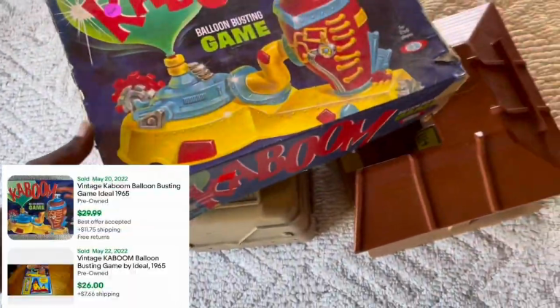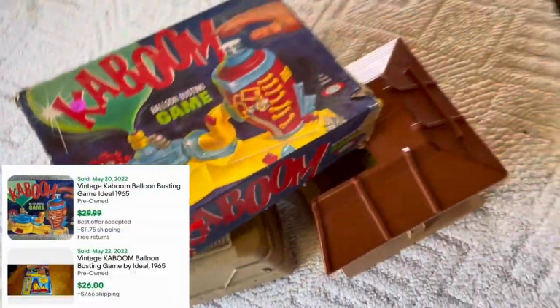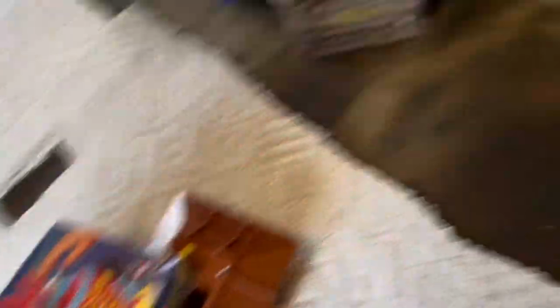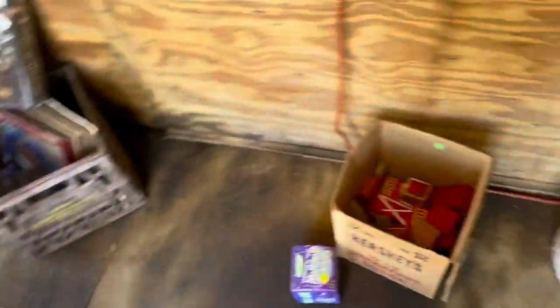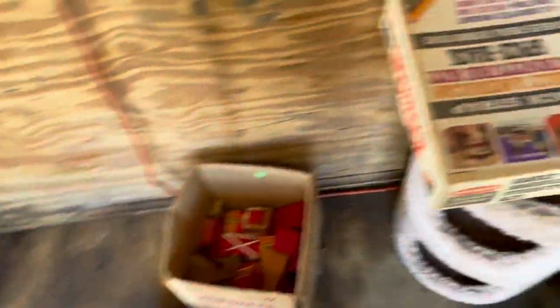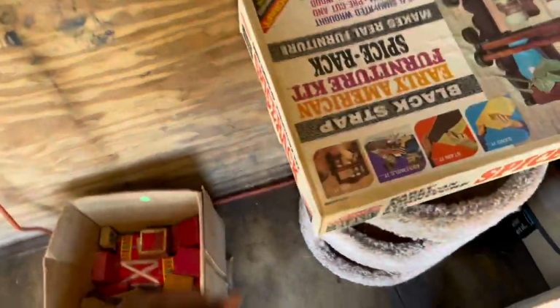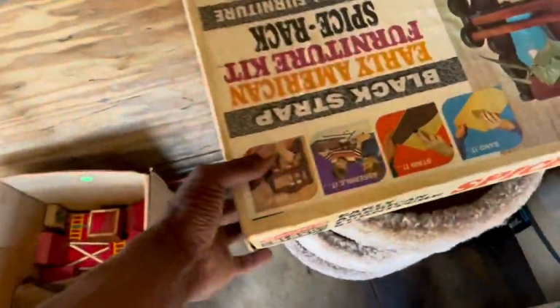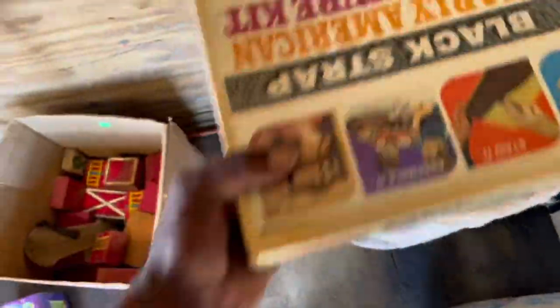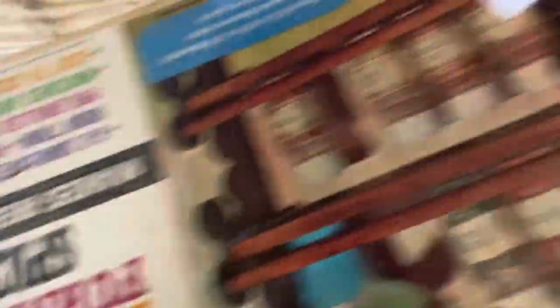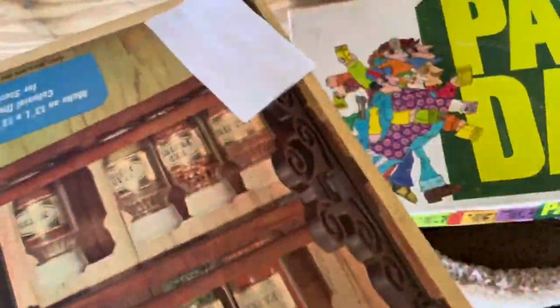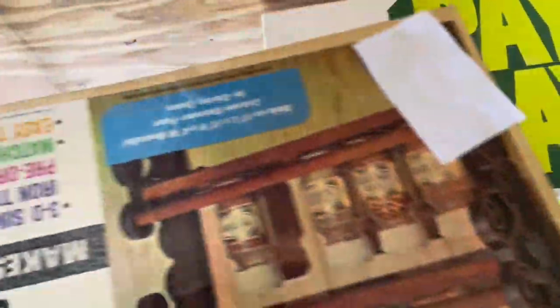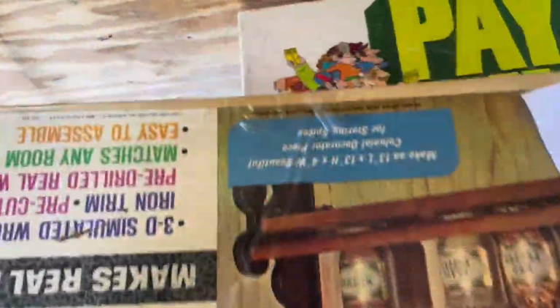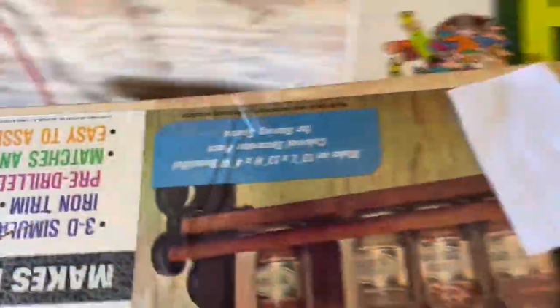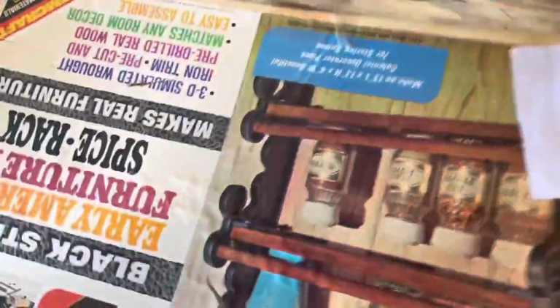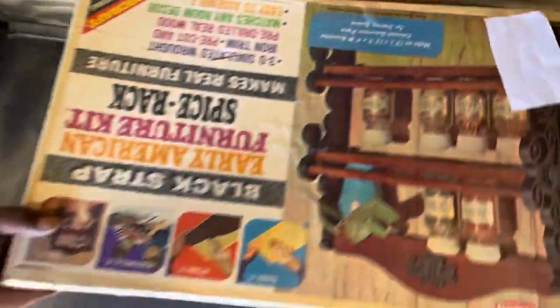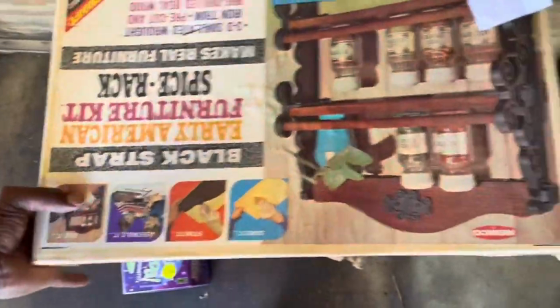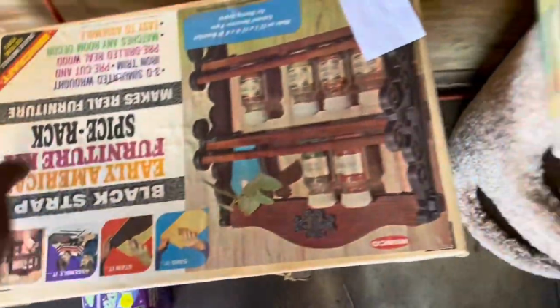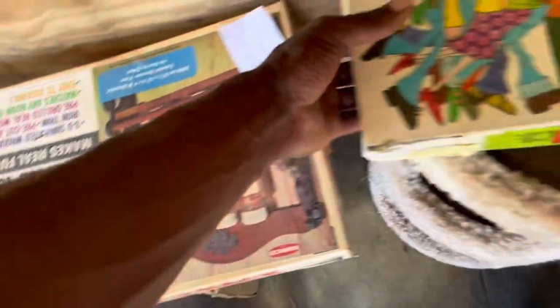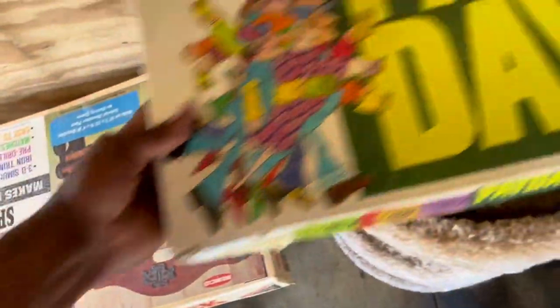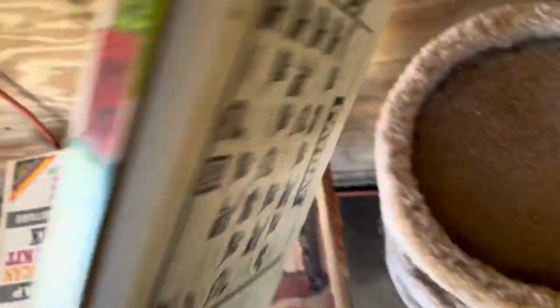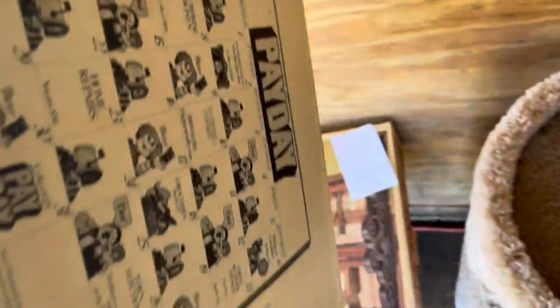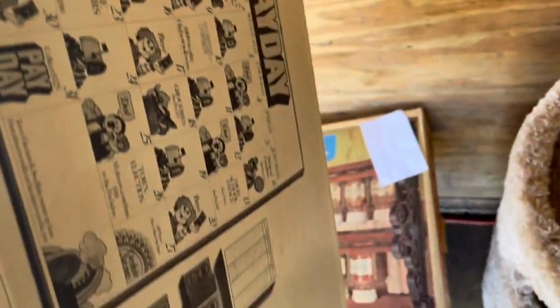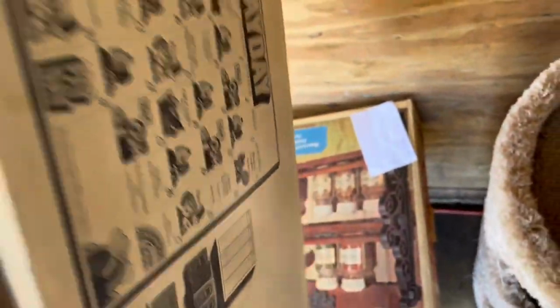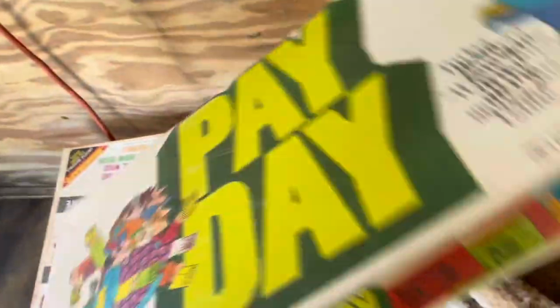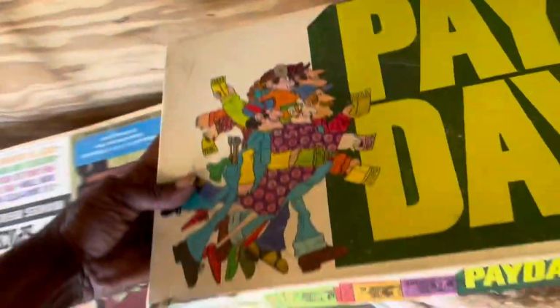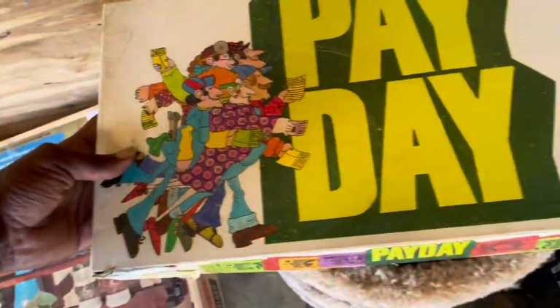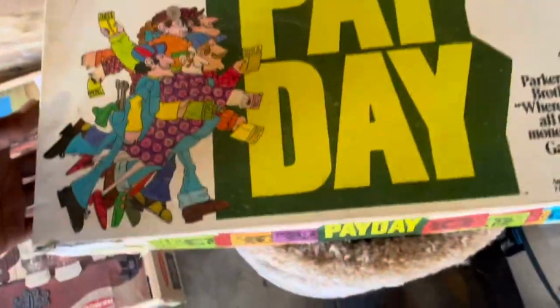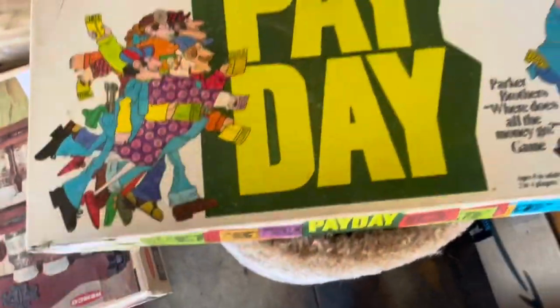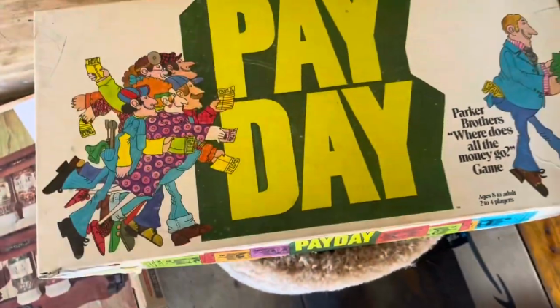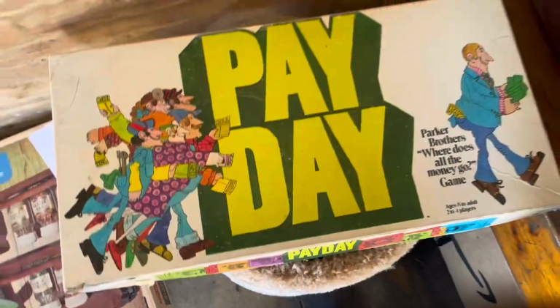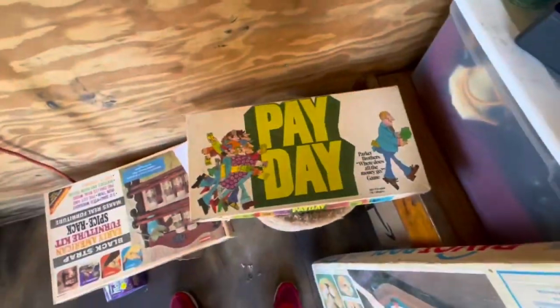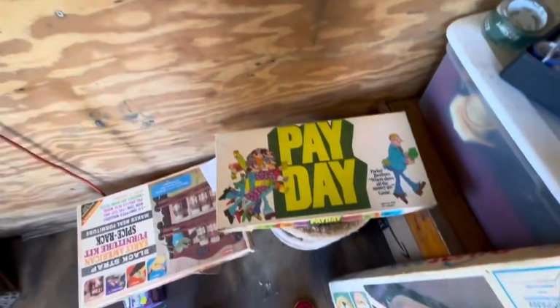I went ahead and just put the free item with my pile. I didn't even open the box or anything to see if it was complete - I just grabbed it because it was free. Anything that's free we can always break down and sell pieces of board games if we have to, if it's not complete.